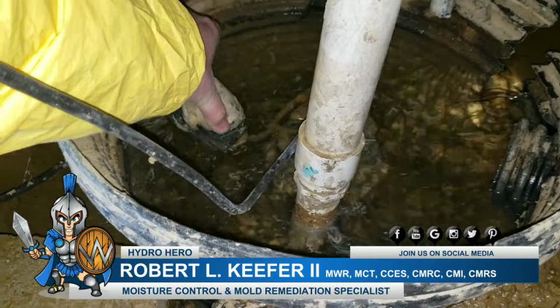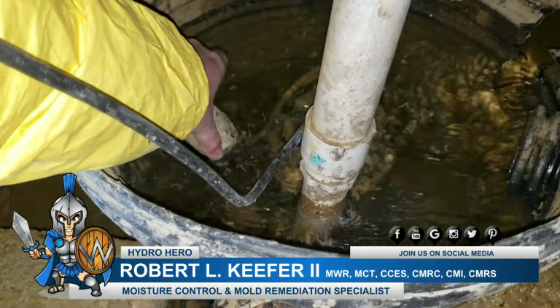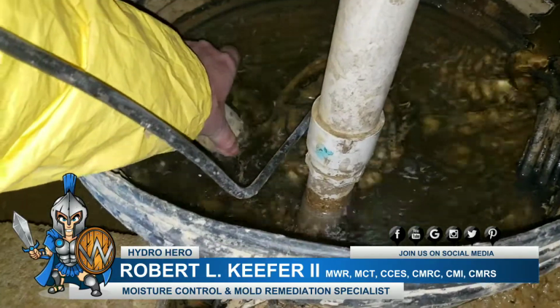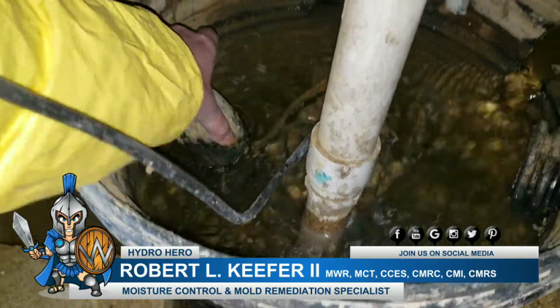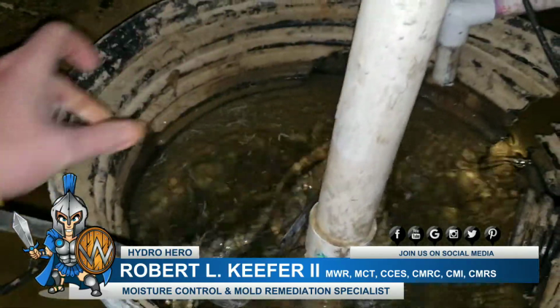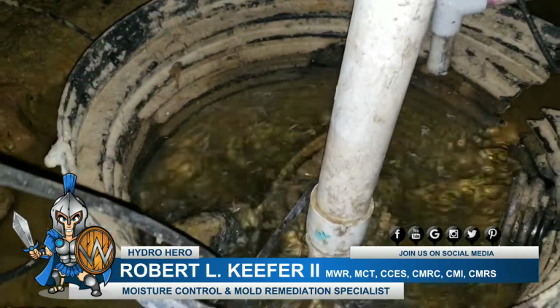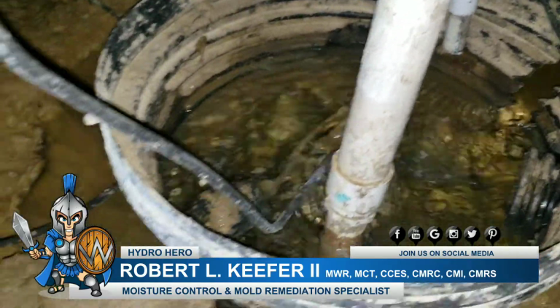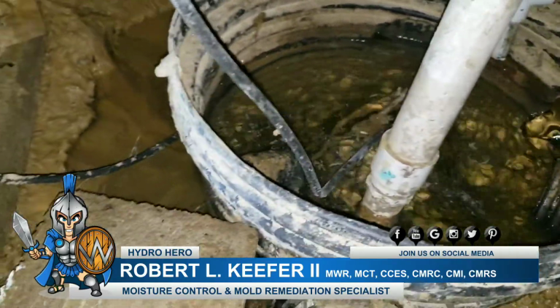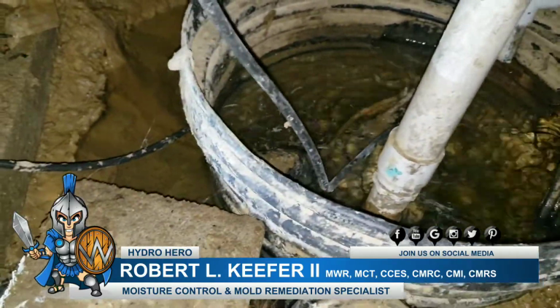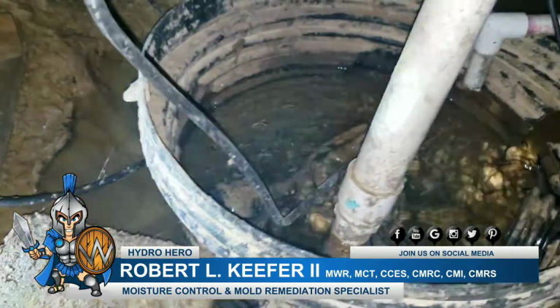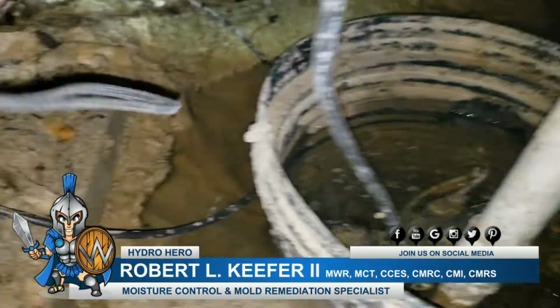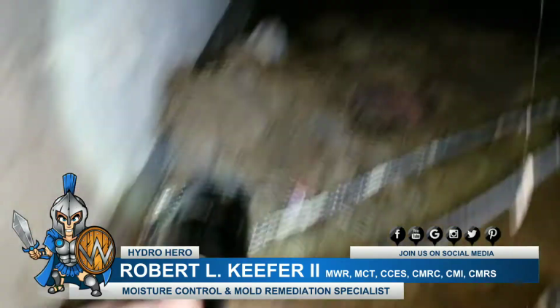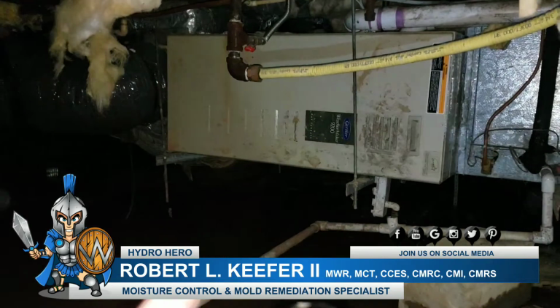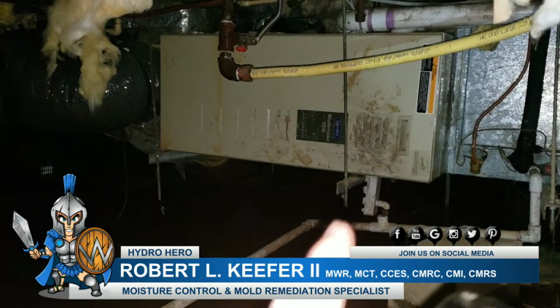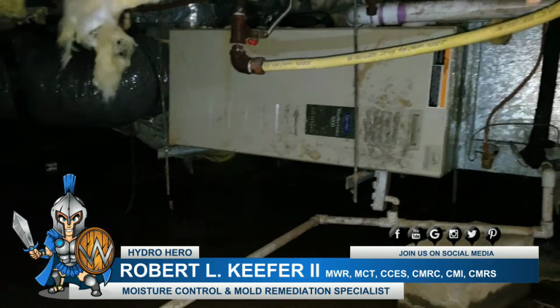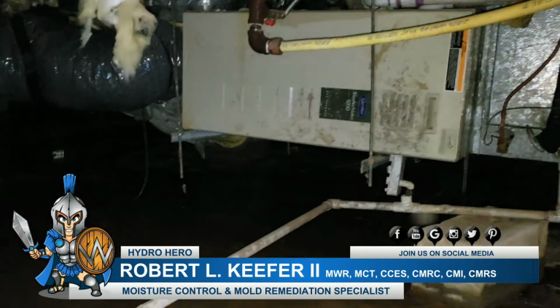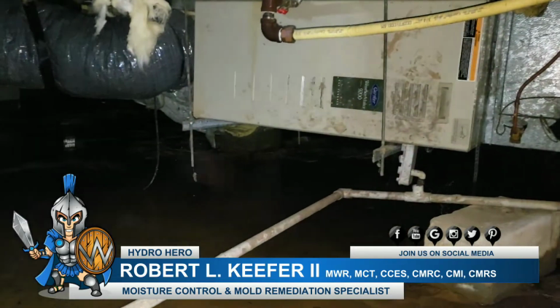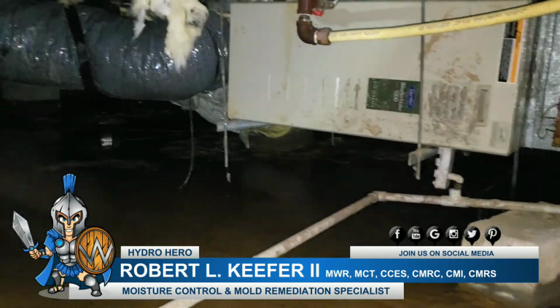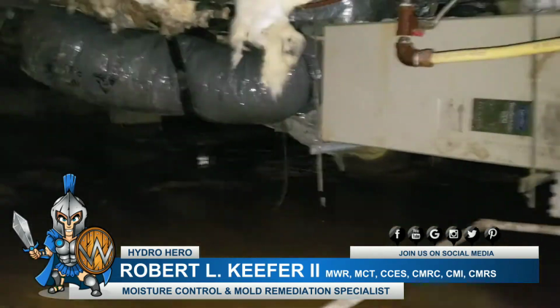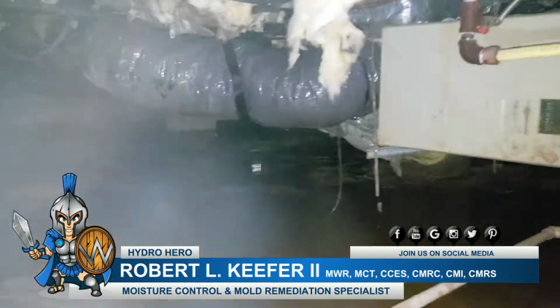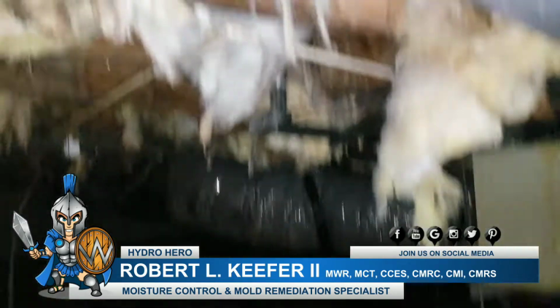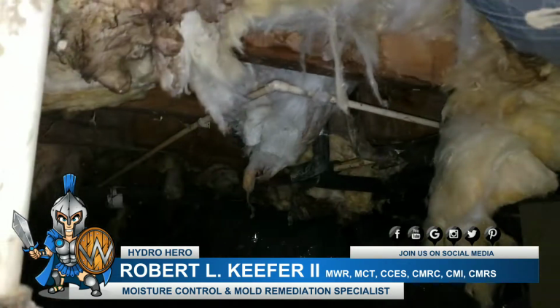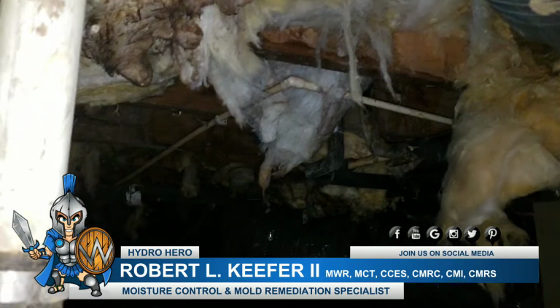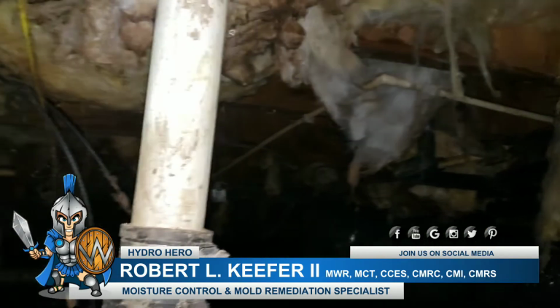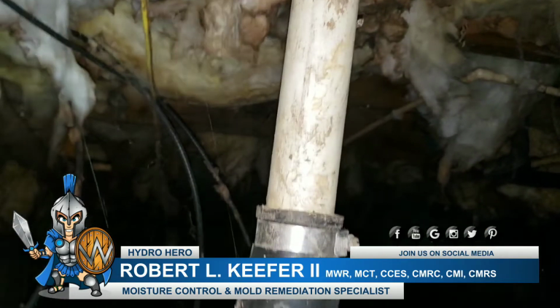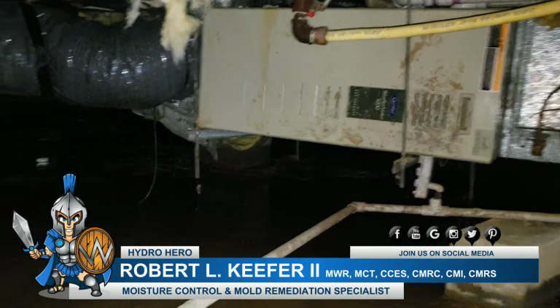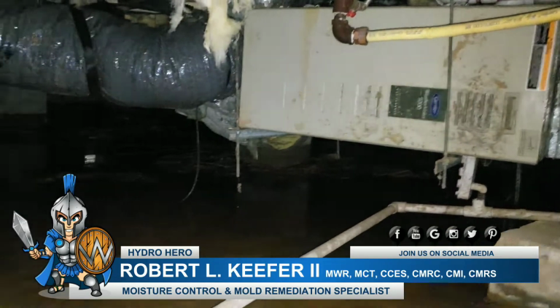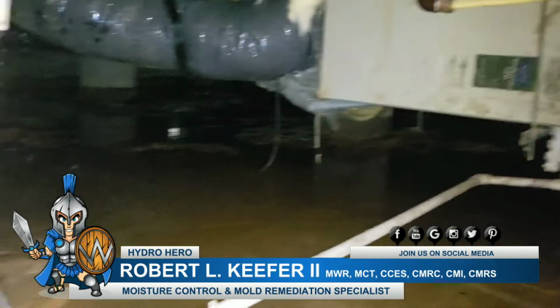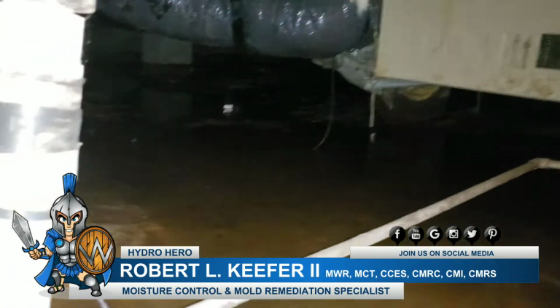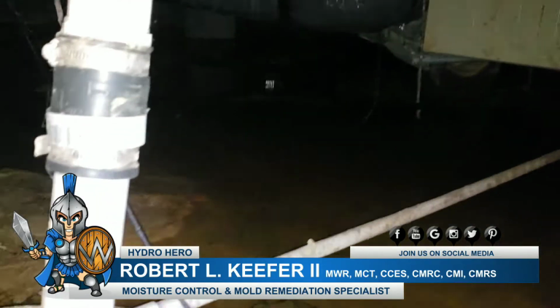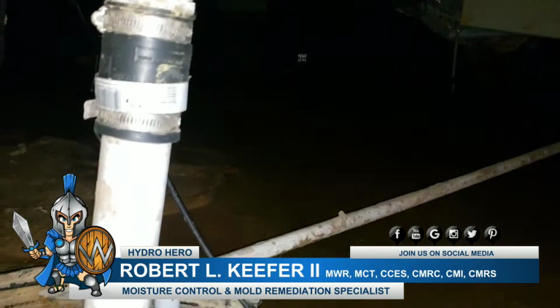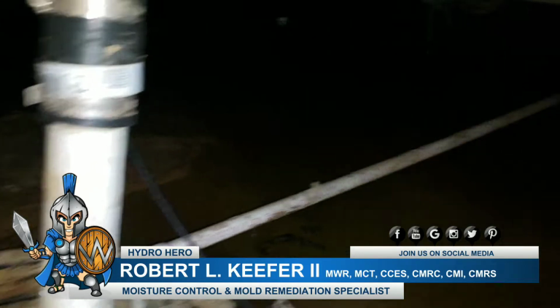This pipe needs to be down next to the footer, going all the way around the perimeter, and then that would direct it into a sump pump or multiple sump pumps depending on the crawl space and its layout.